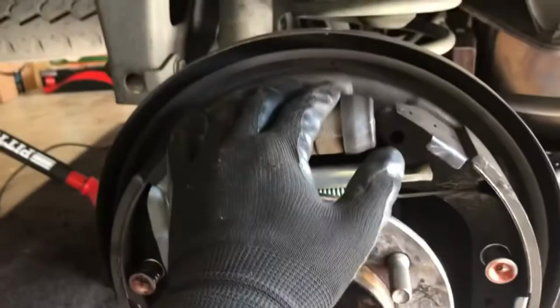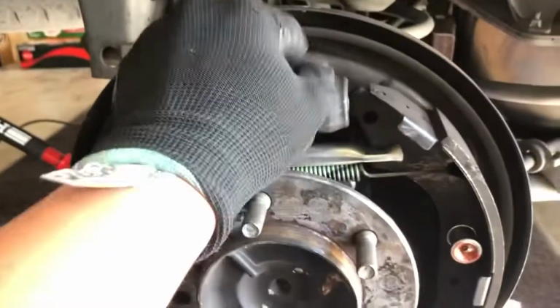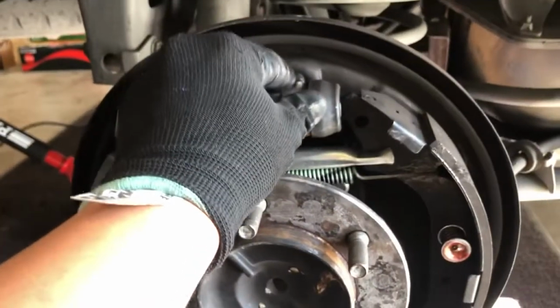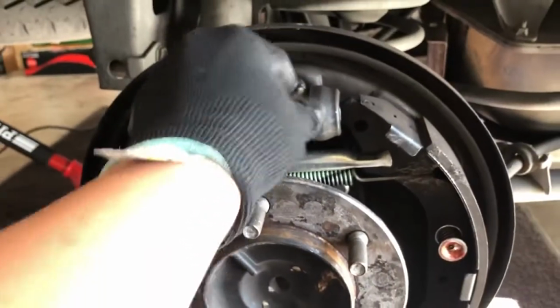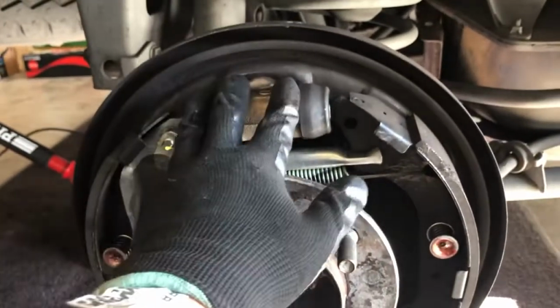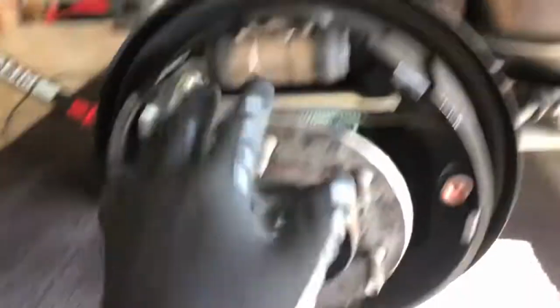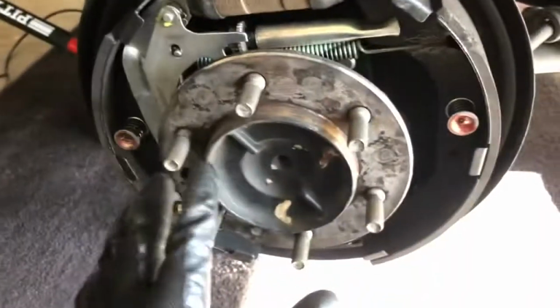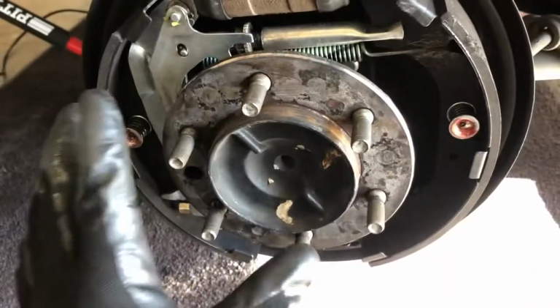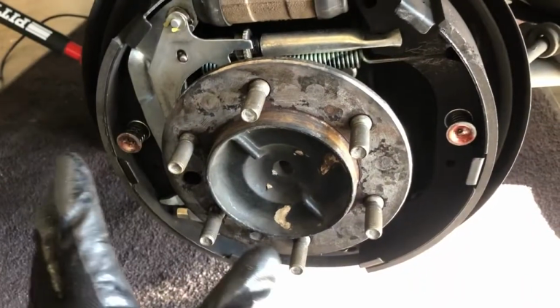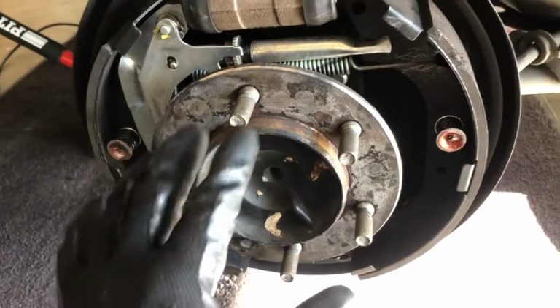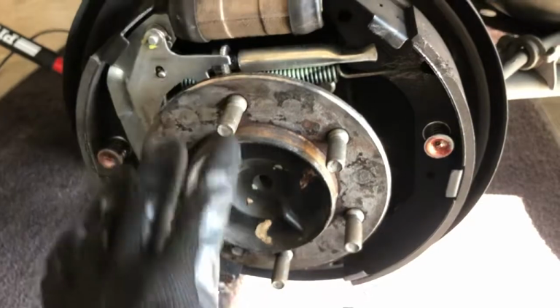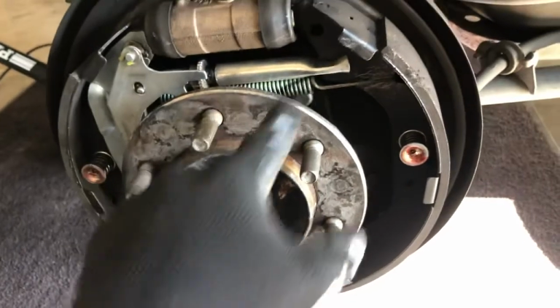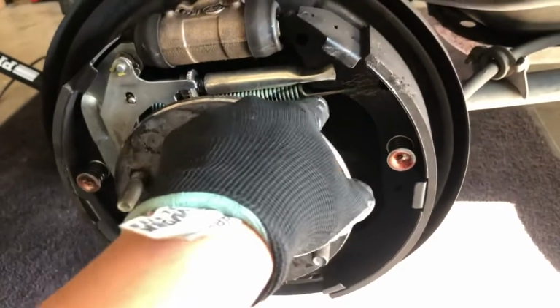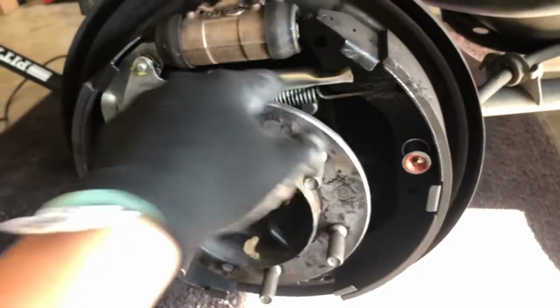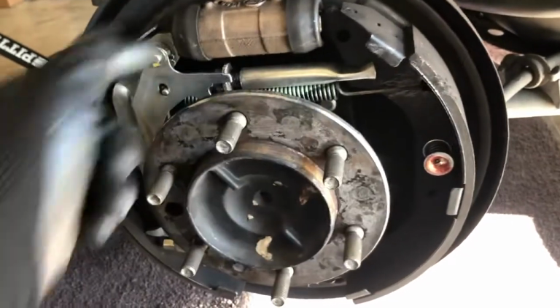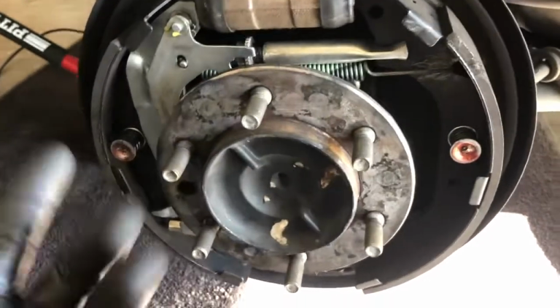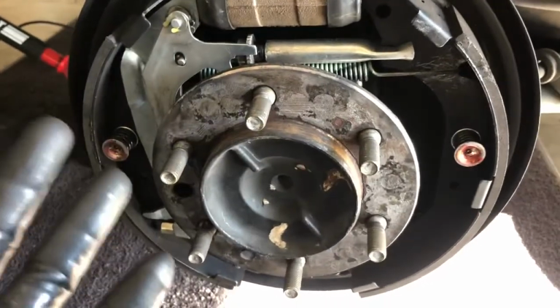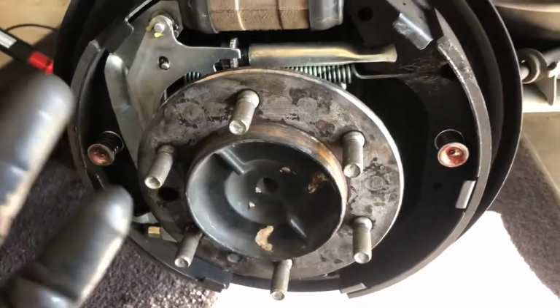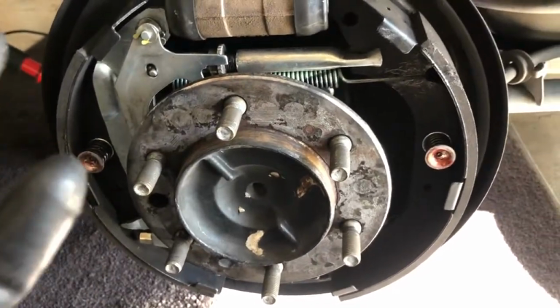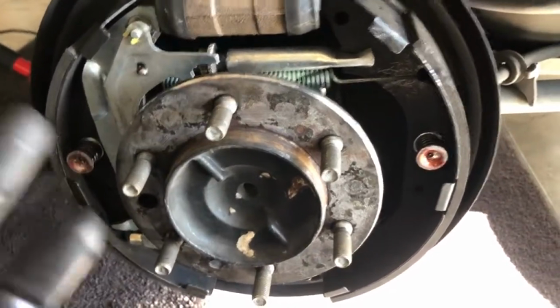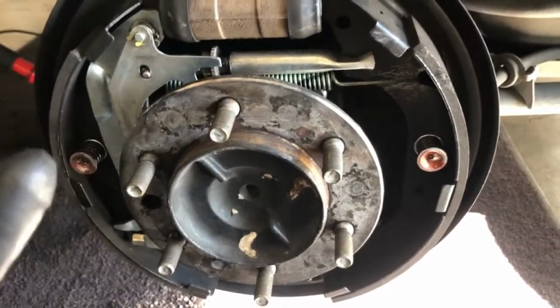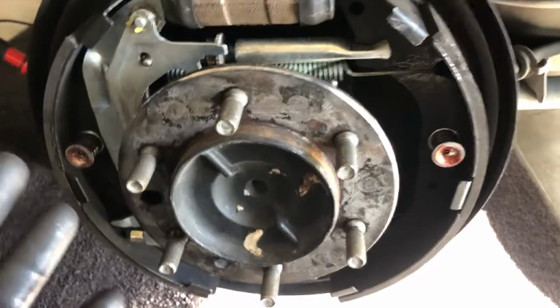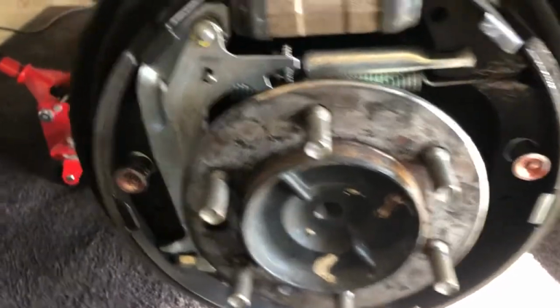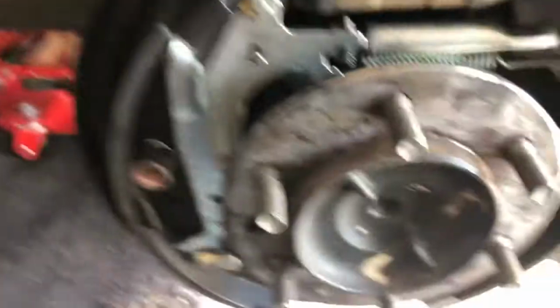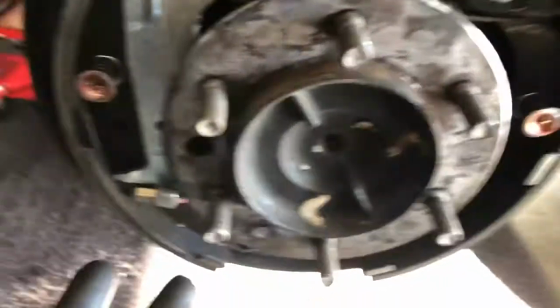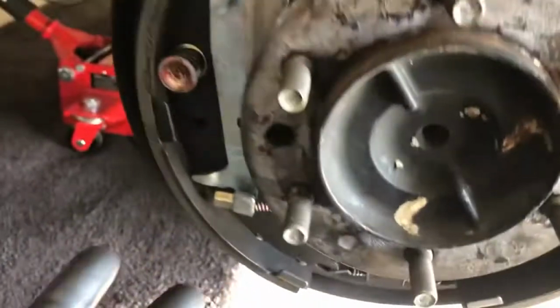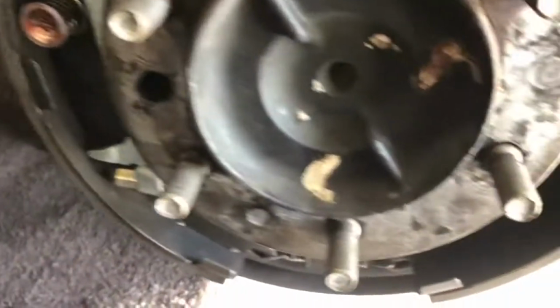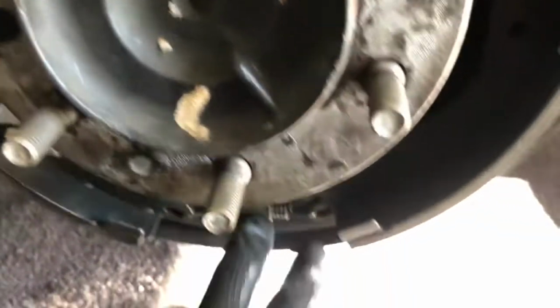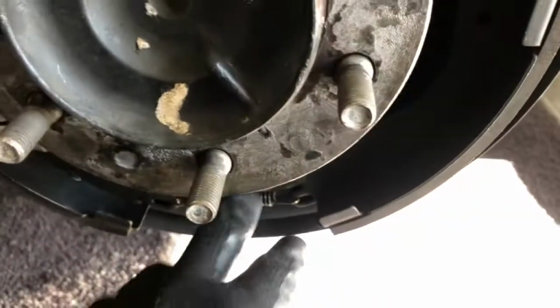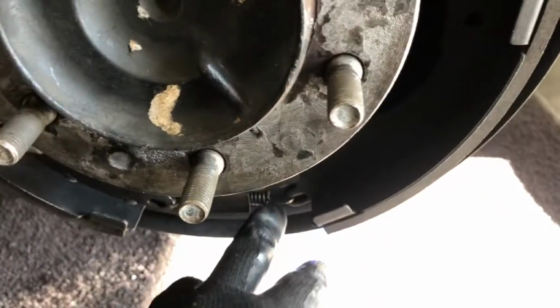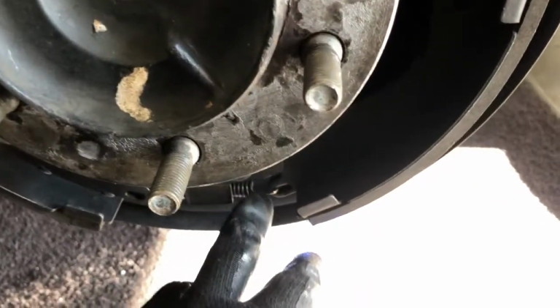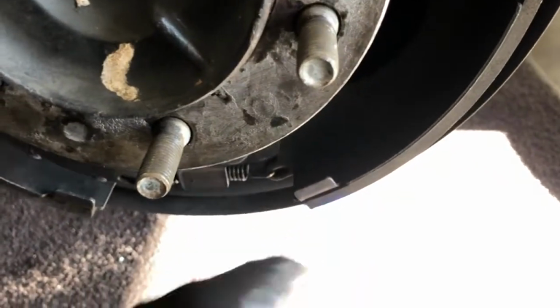I want to show you guys how brake drums work. It's a simple mechanism, actually. The only hard part is getting these springs out, which they are actually under very high tension — the pressures are really hard and really tough.